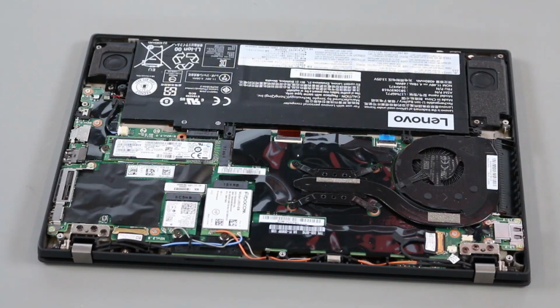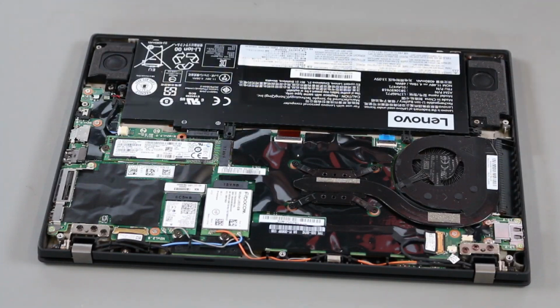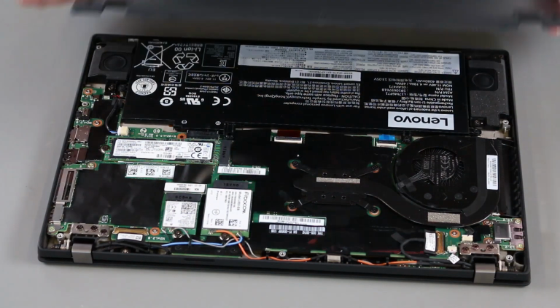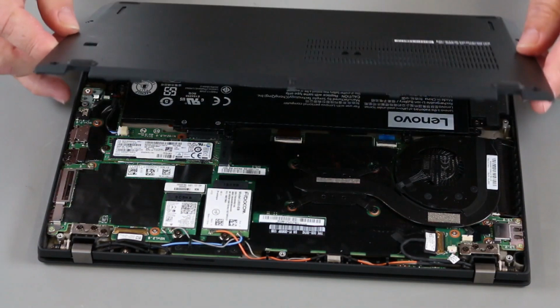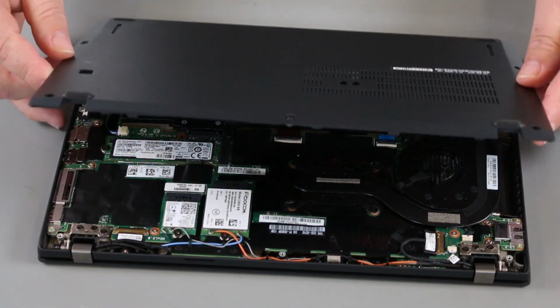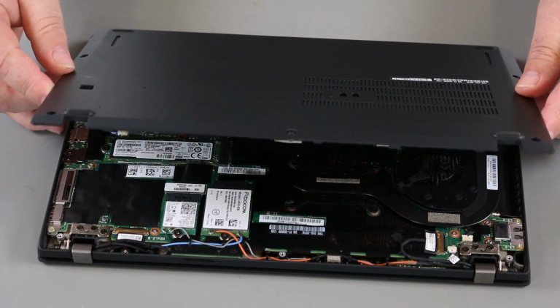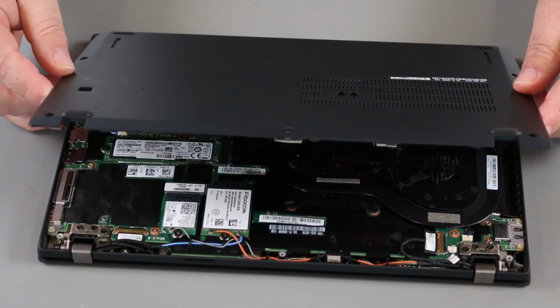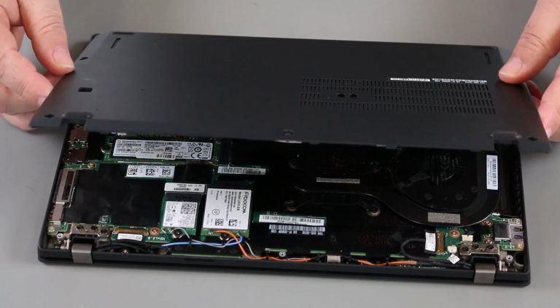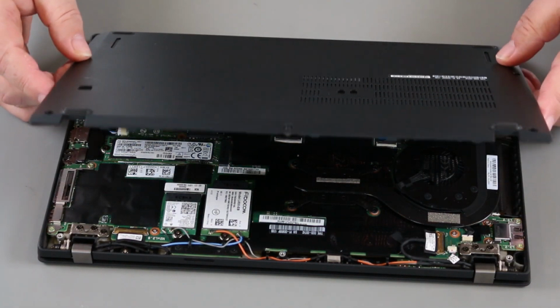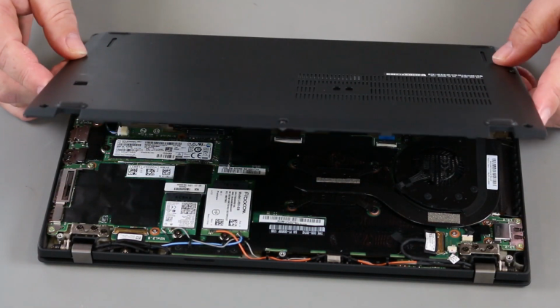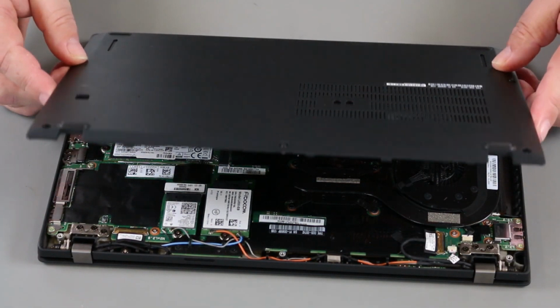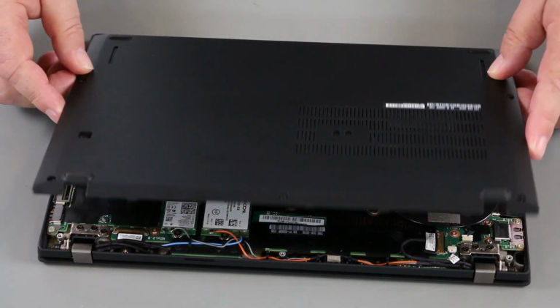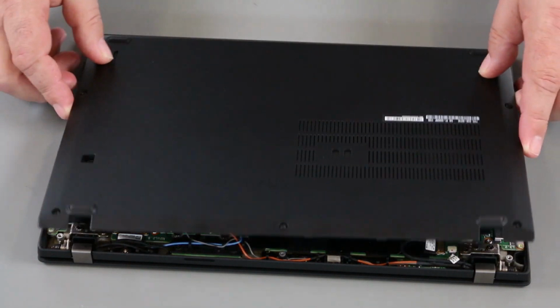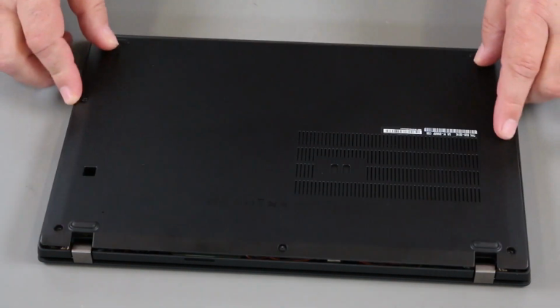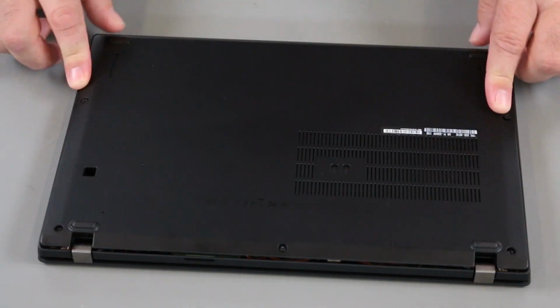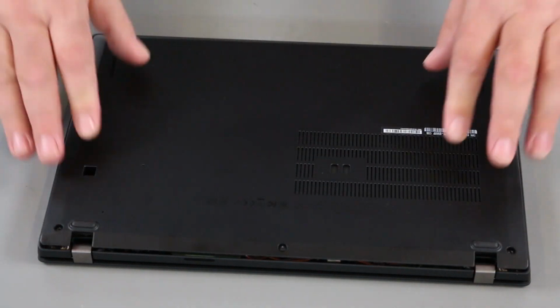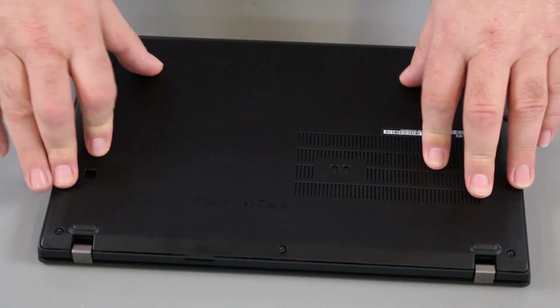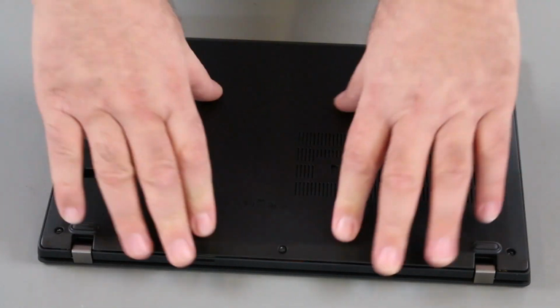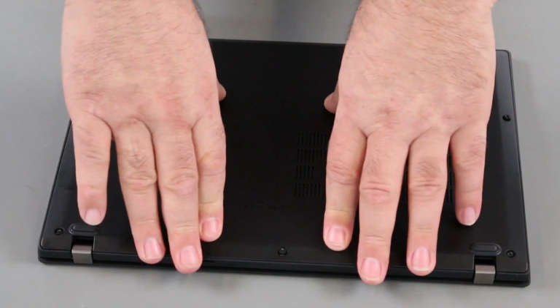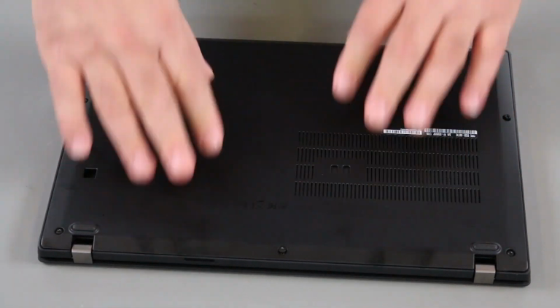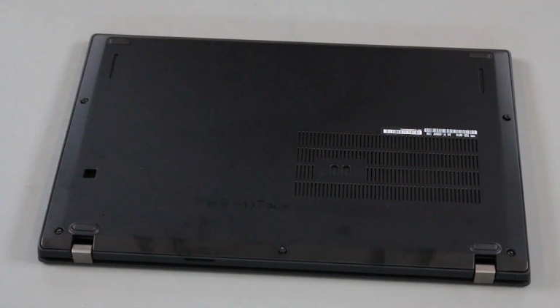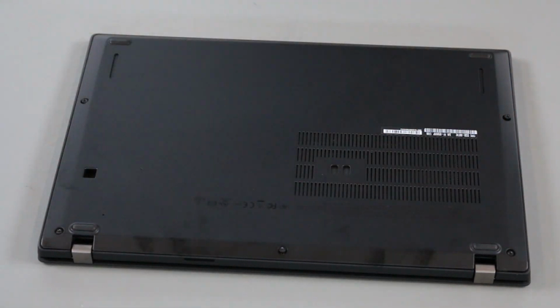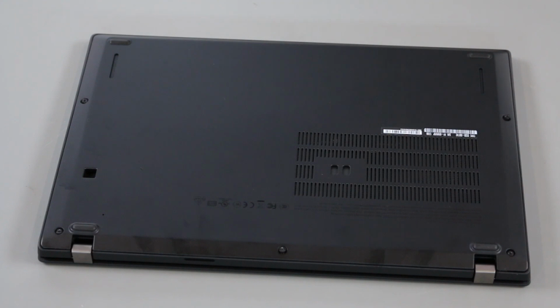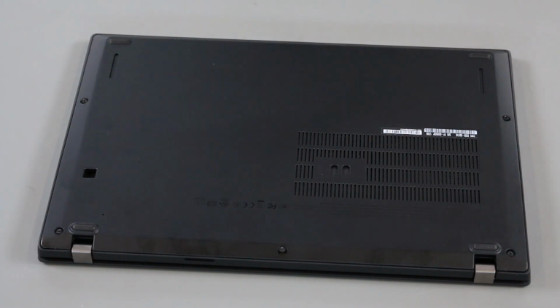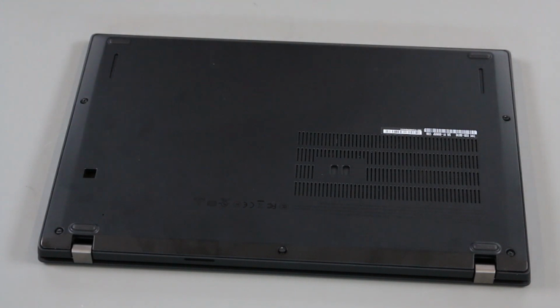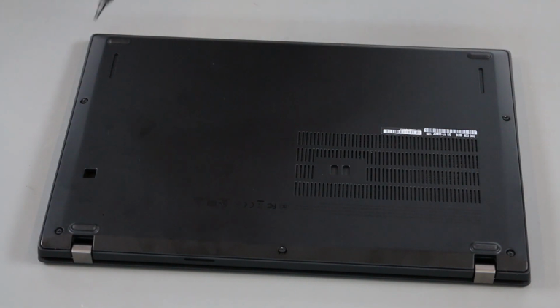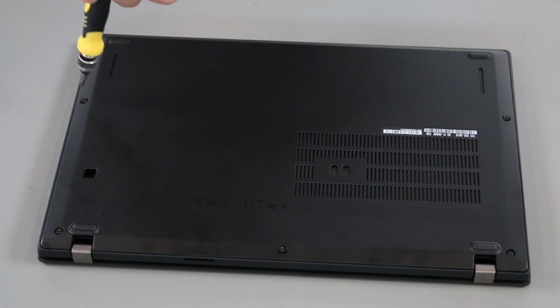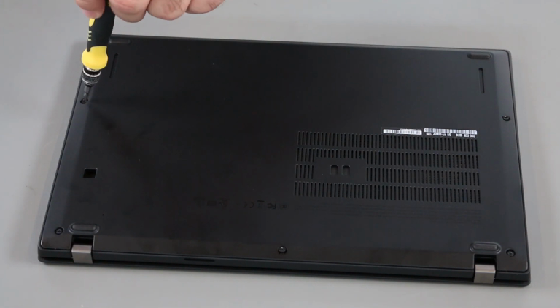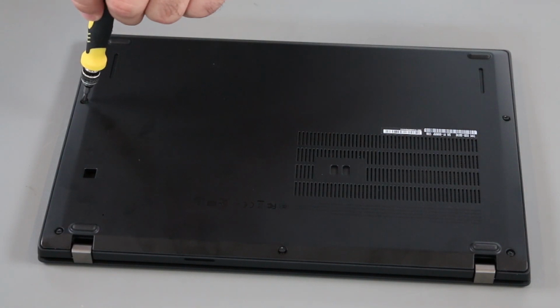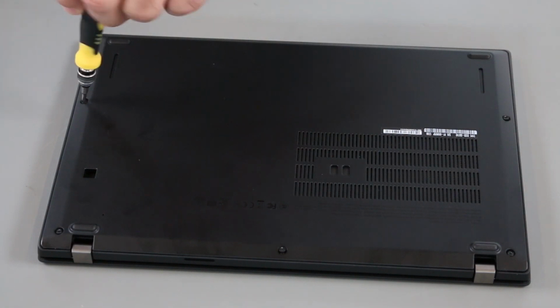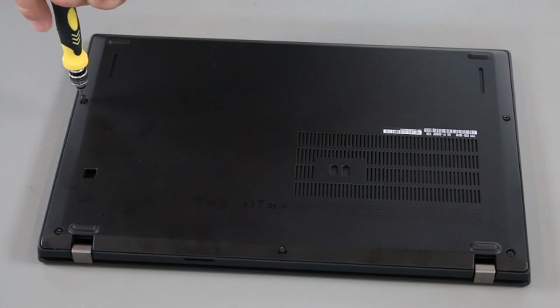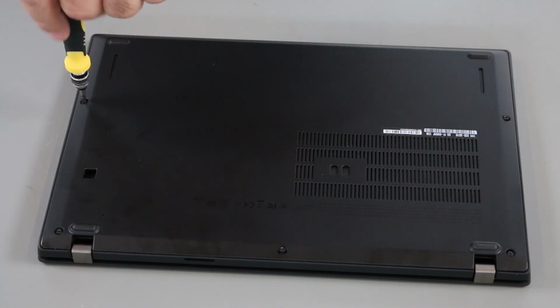Align the bottom cover with the system and press down around the edges to lock the clips into place. Tighten the five screws on the bottom of the system.